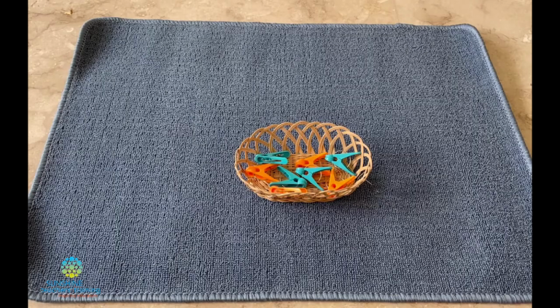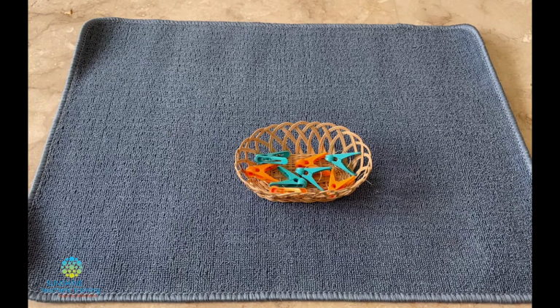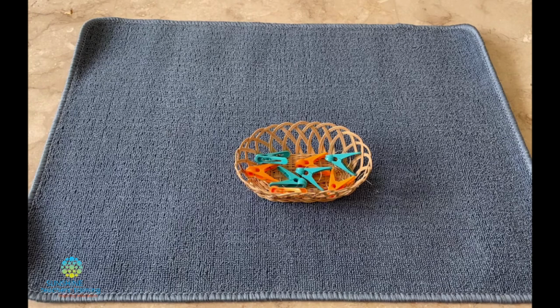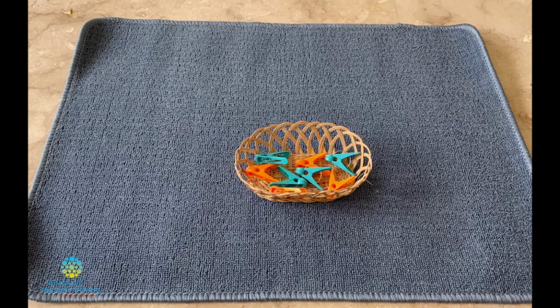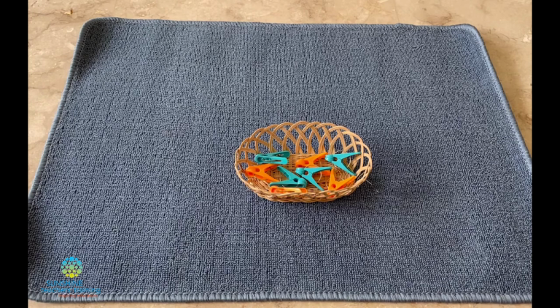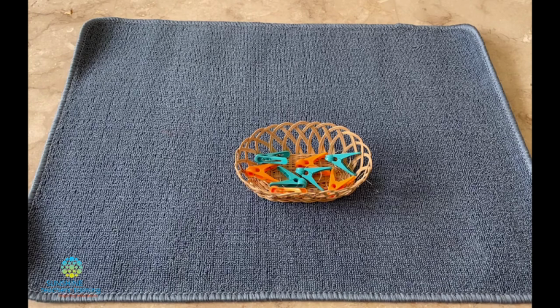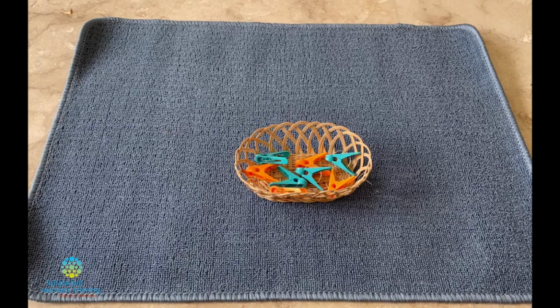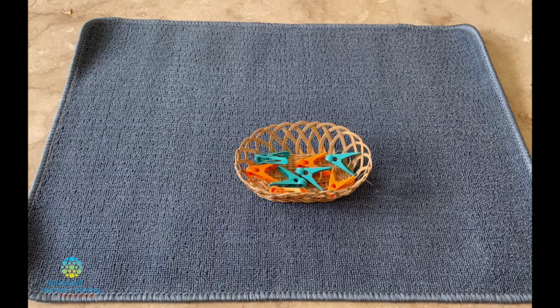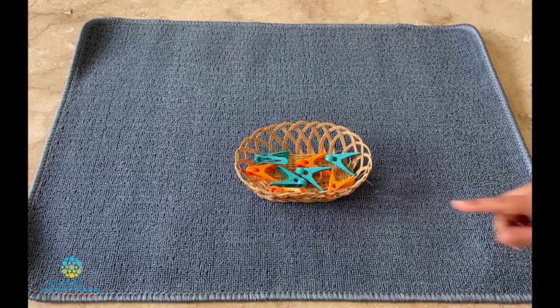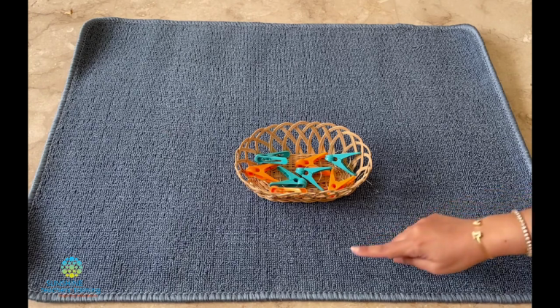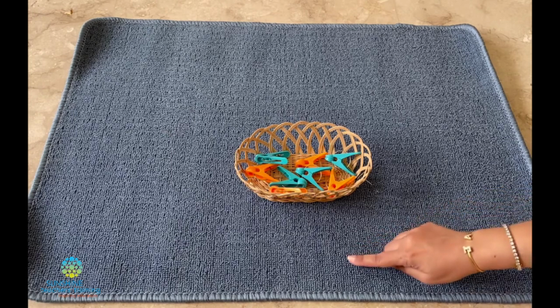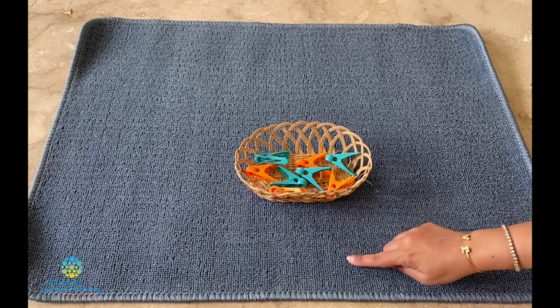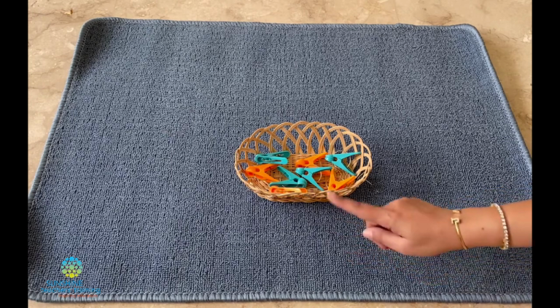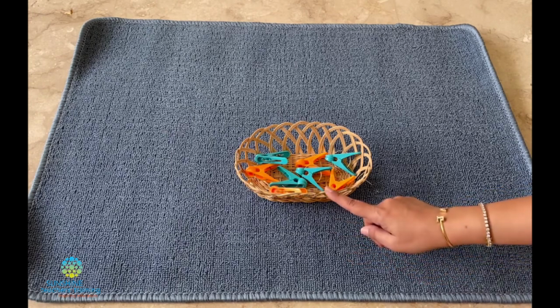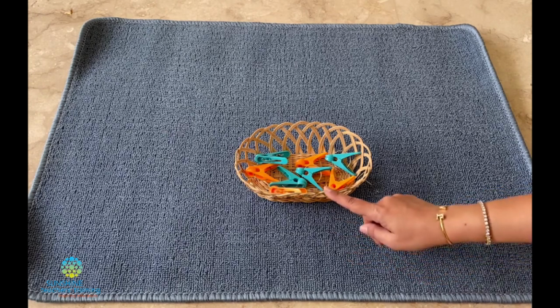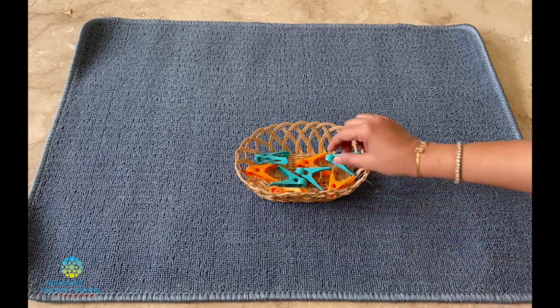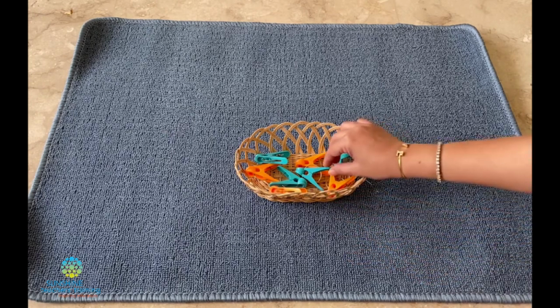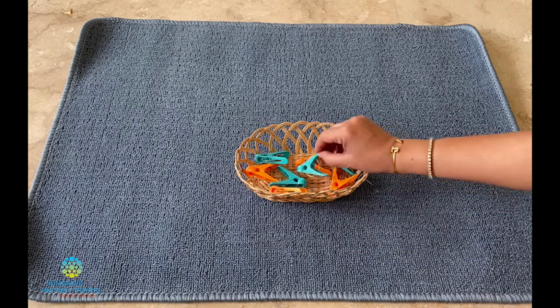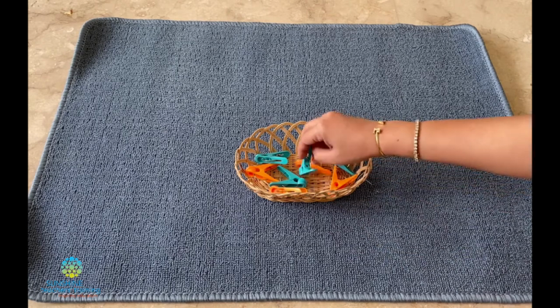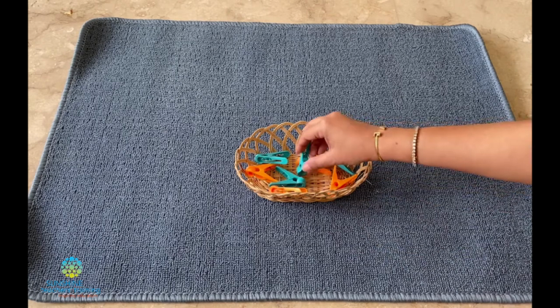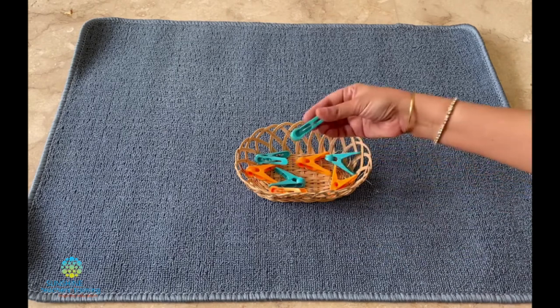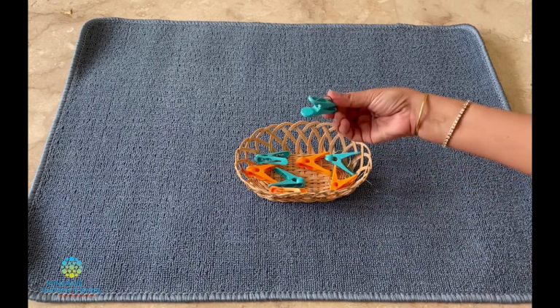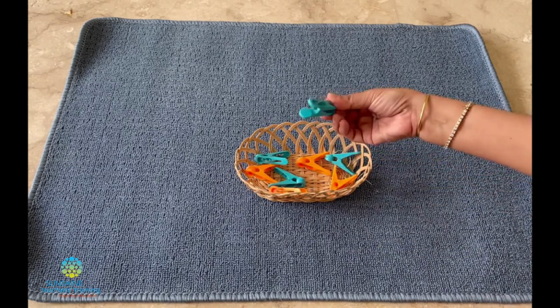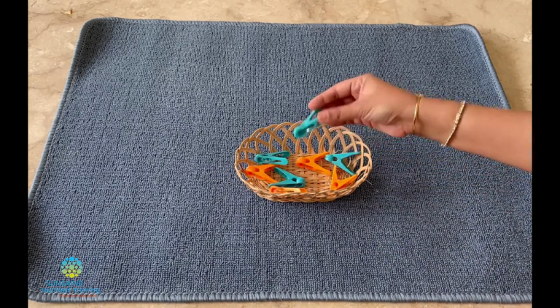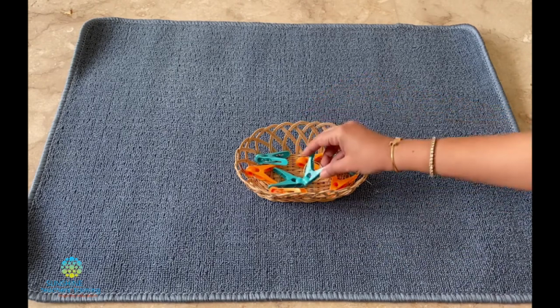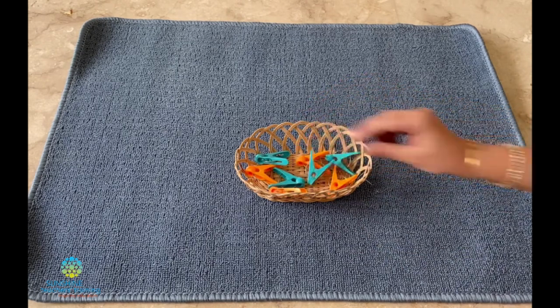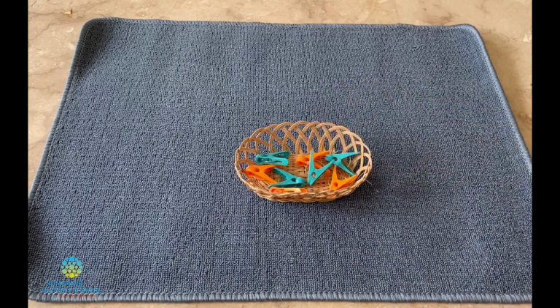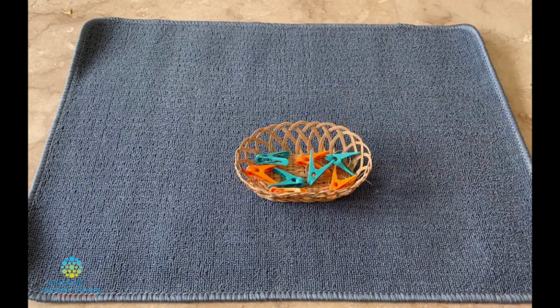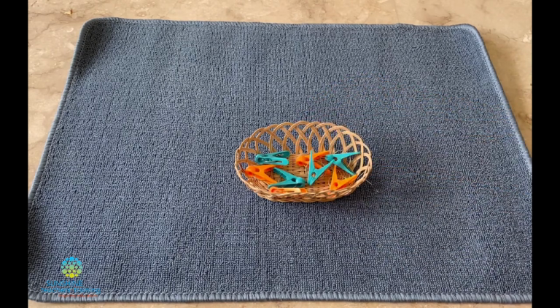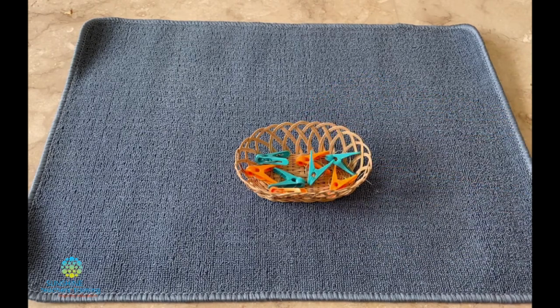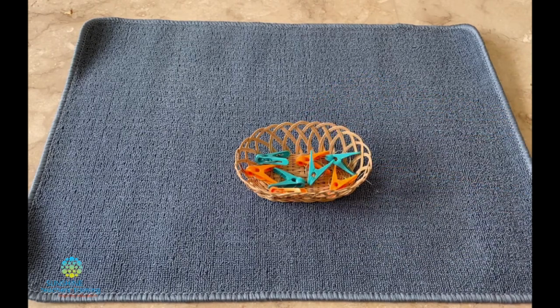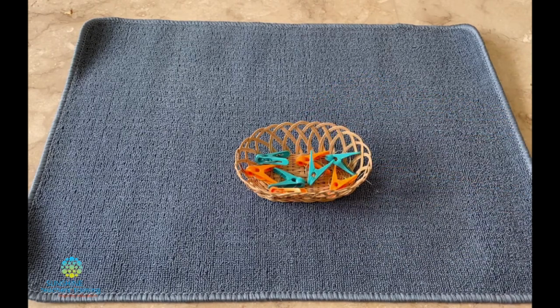Neeta, today we're going to learn how to do pegging. This is the mat, this is the basket, and these are the pegs. Watch me first then I'll give you a turn to try.